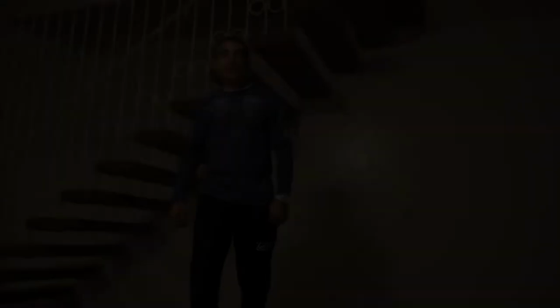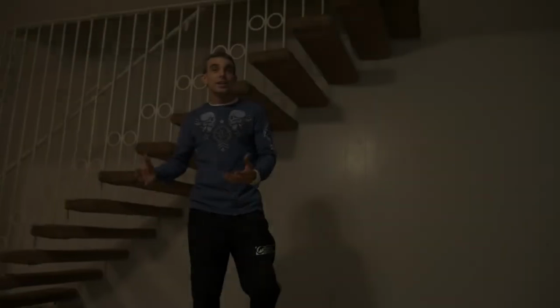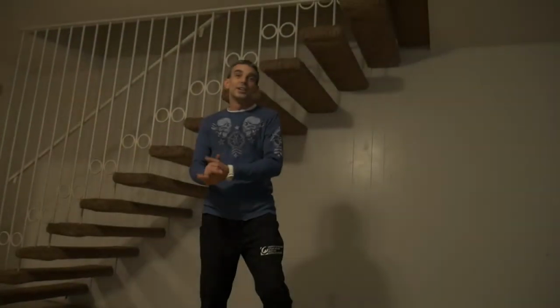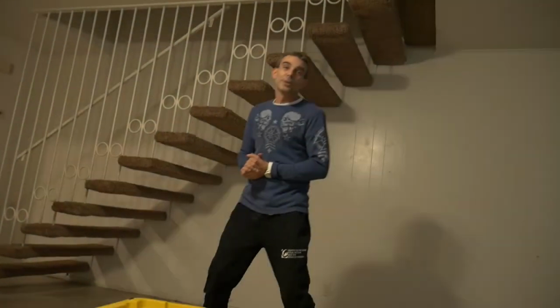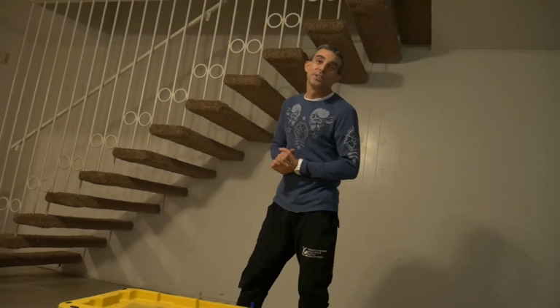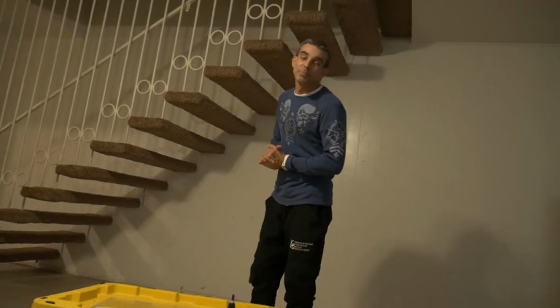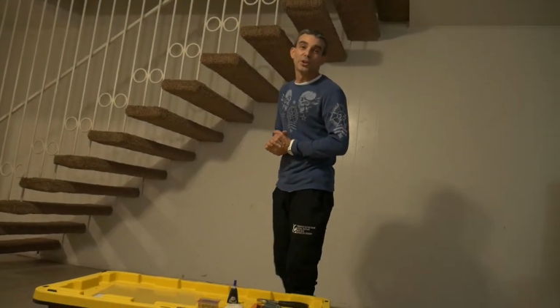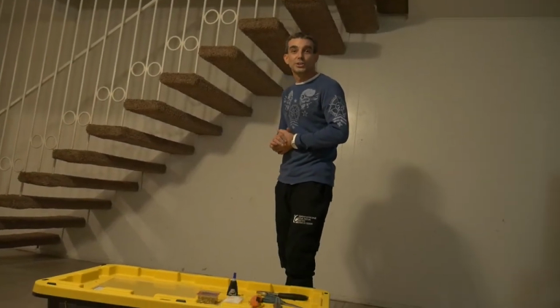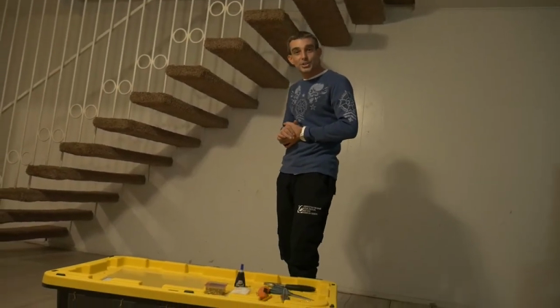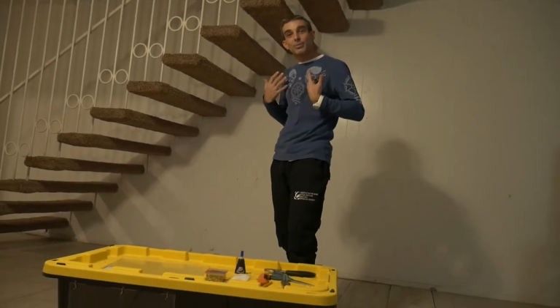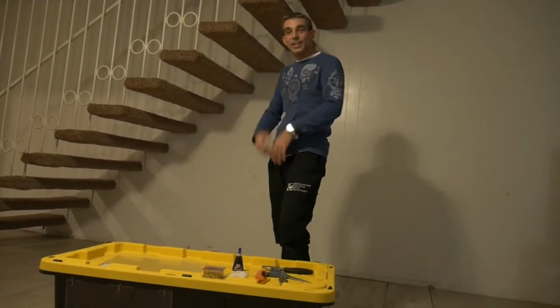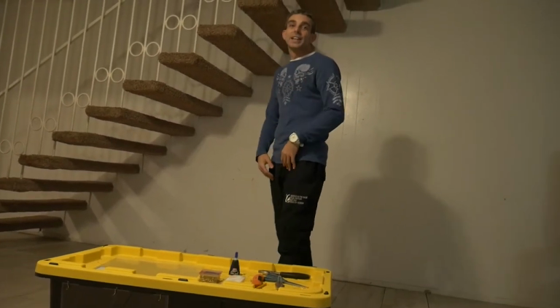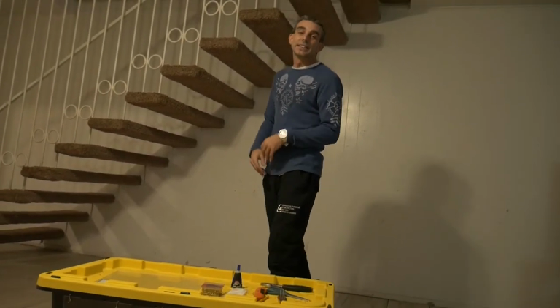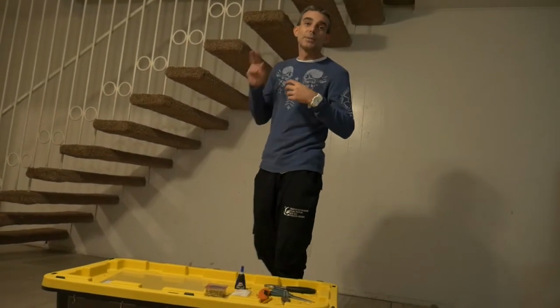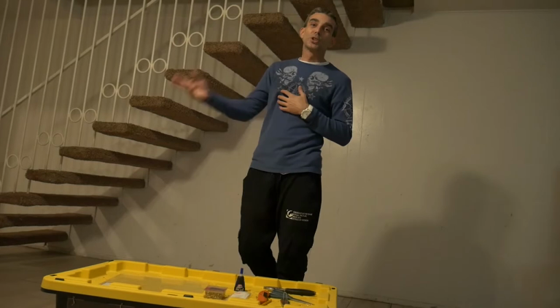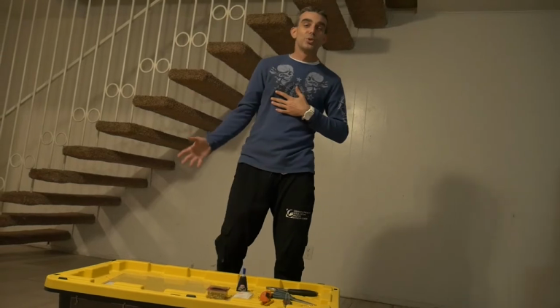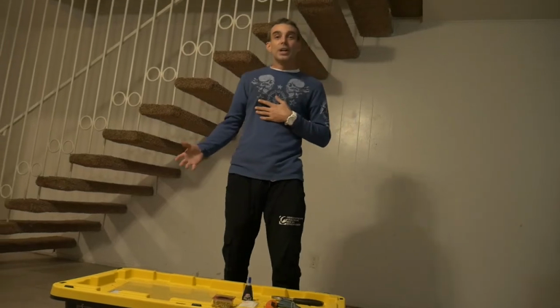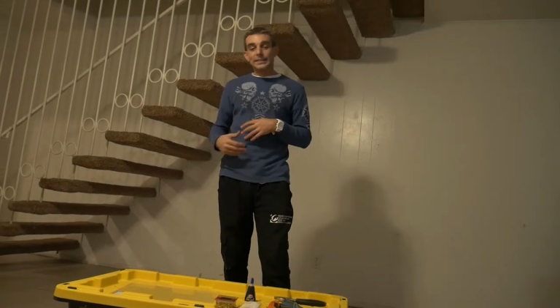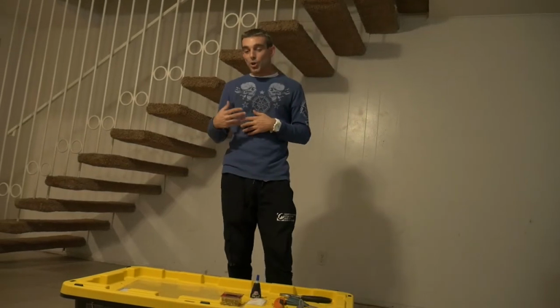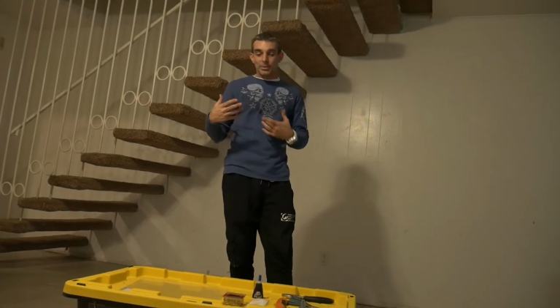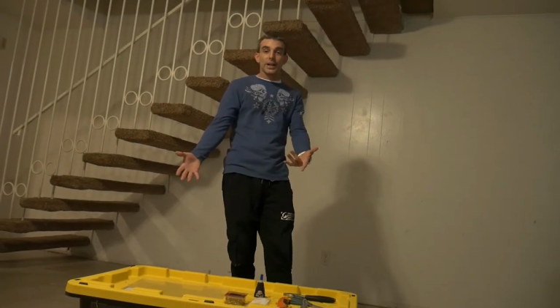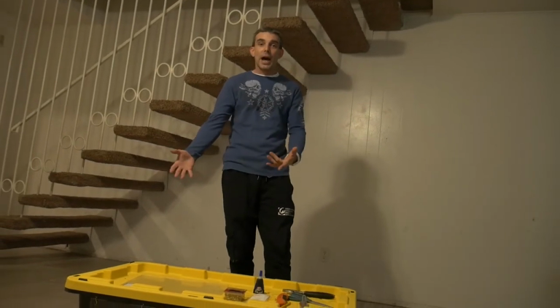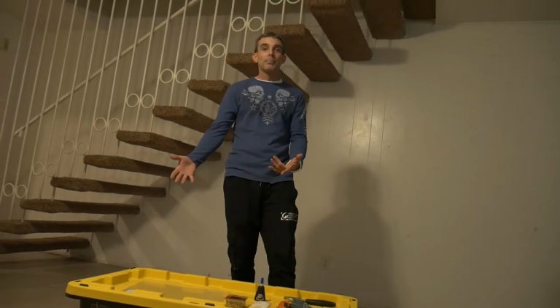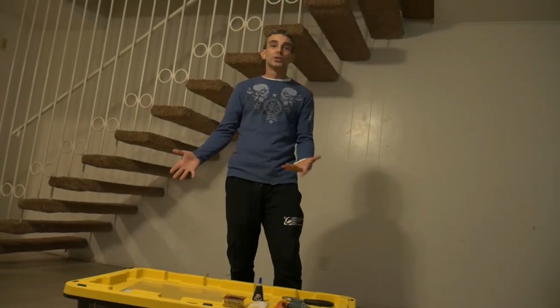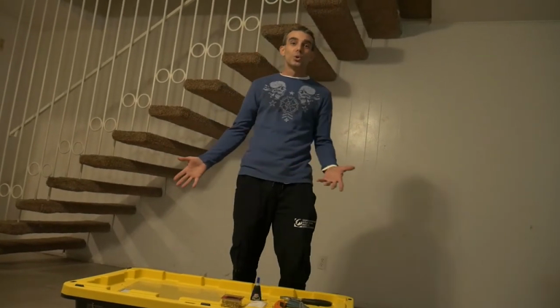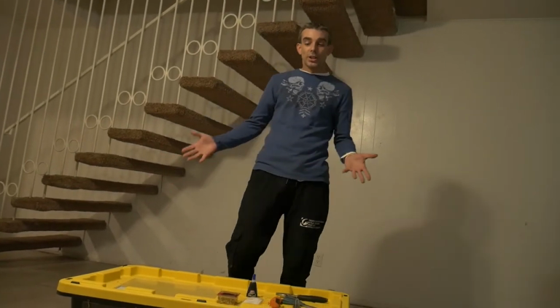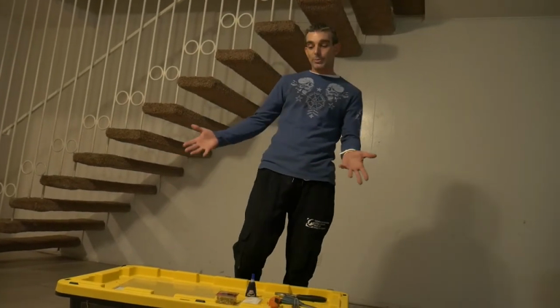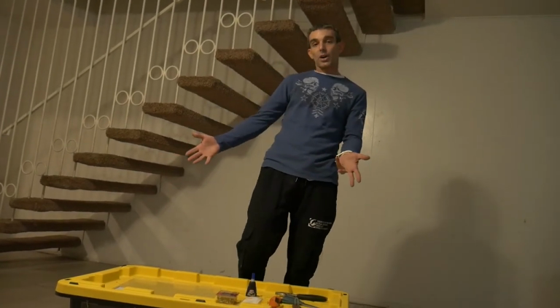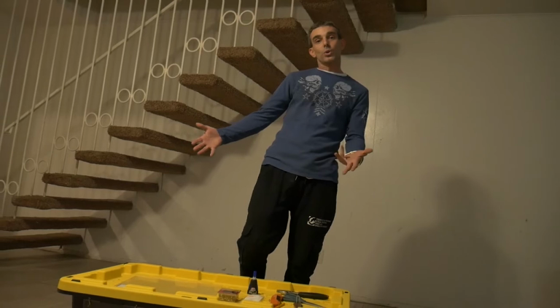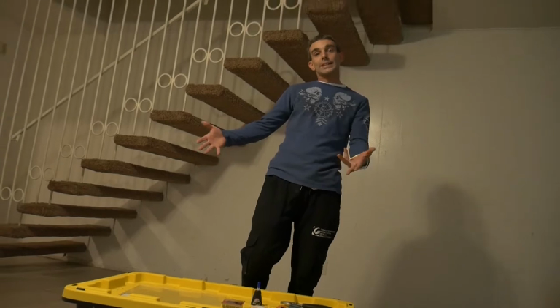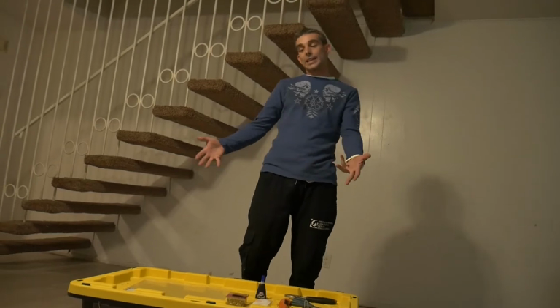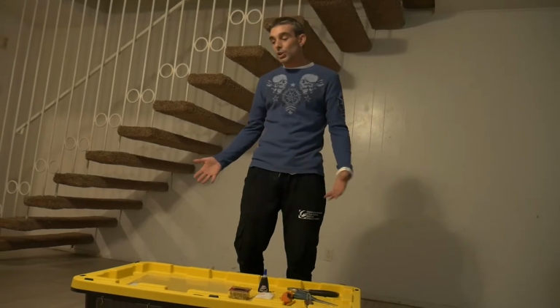Welcome to another episode of Kurt's Creatures. I'm Kurt, and this is going to be episode two. On this episode, I'm going to be talking about how to build your own reptile or snake enclosure.